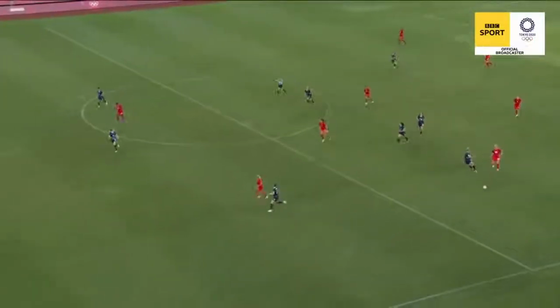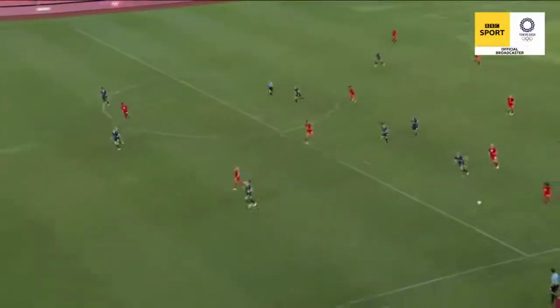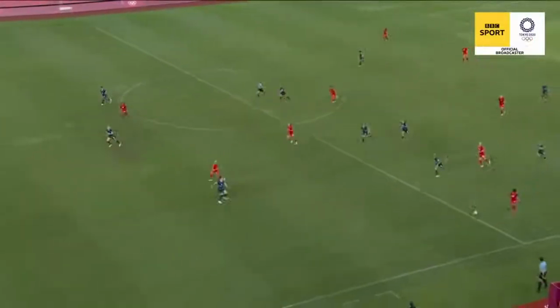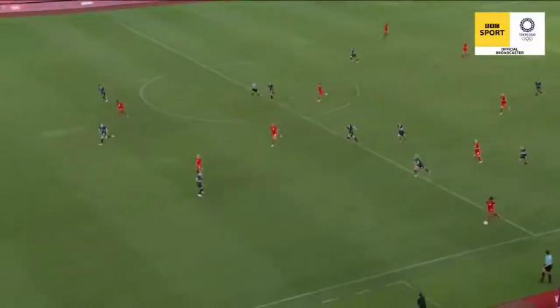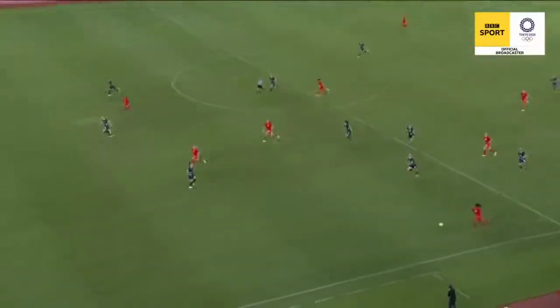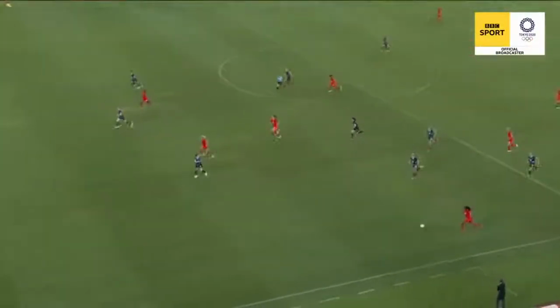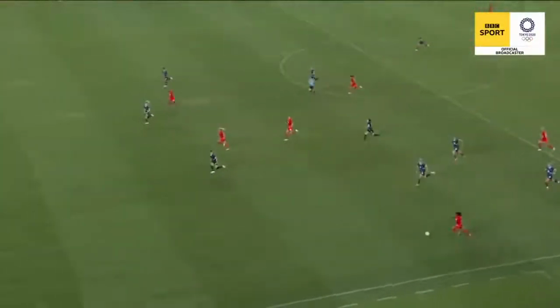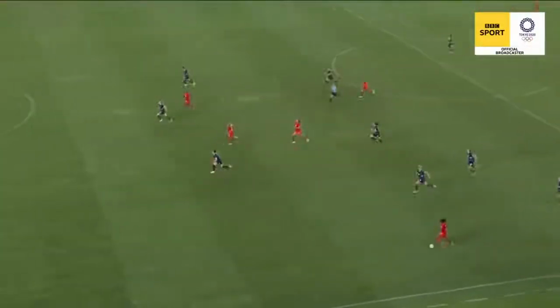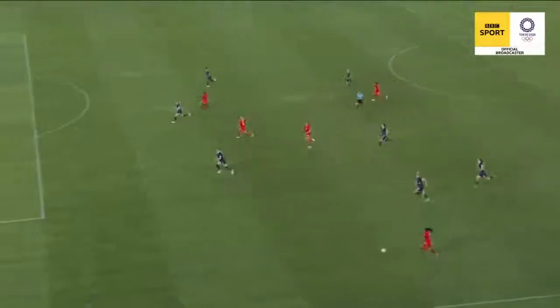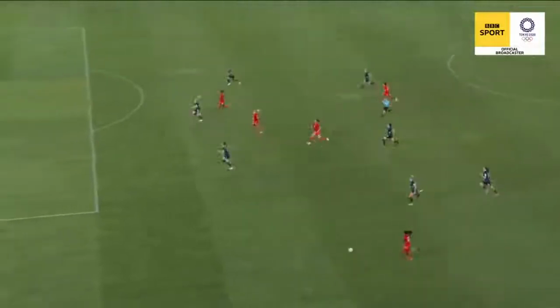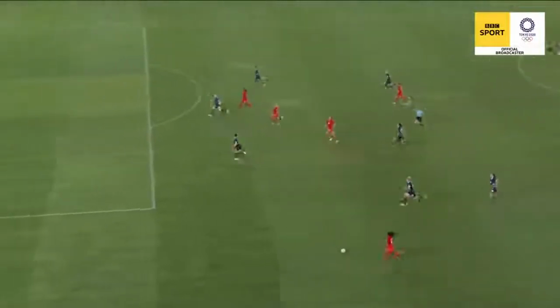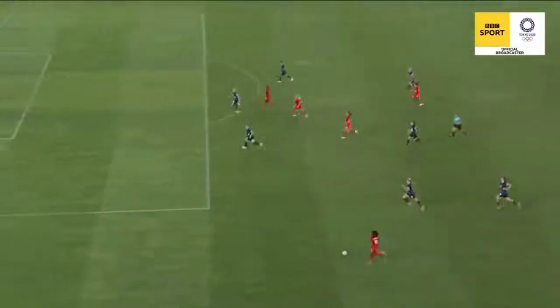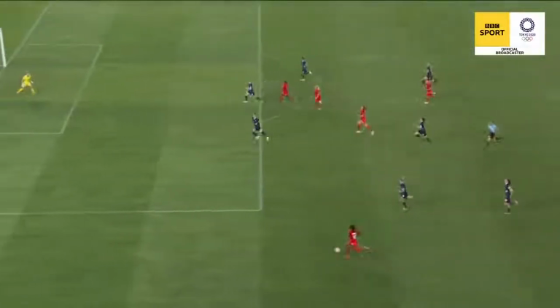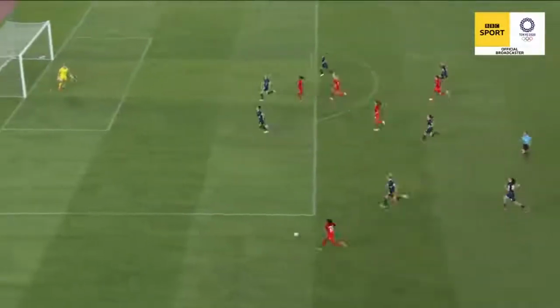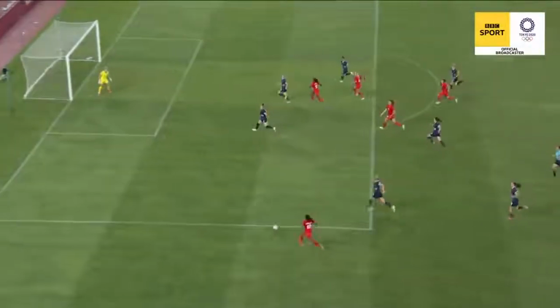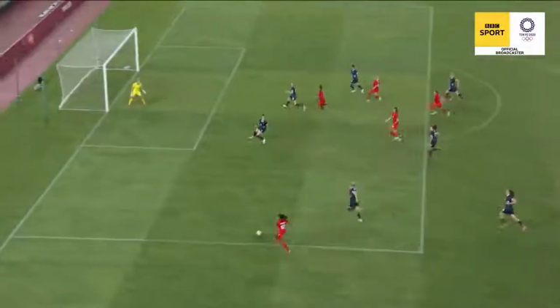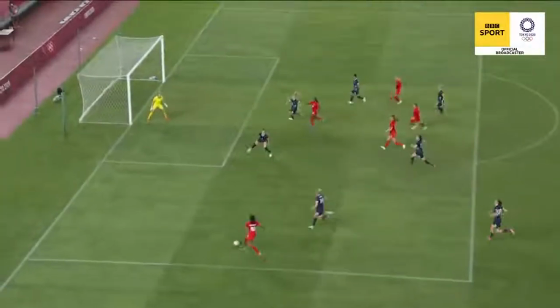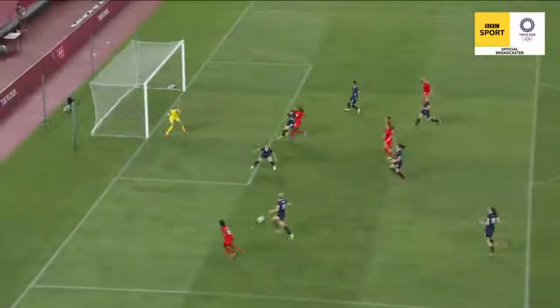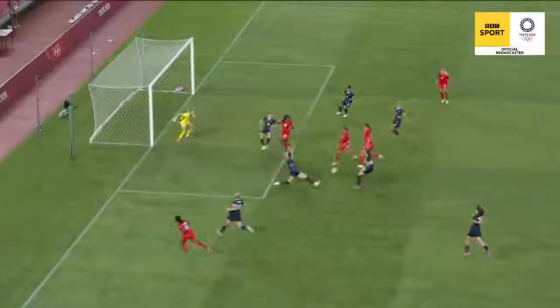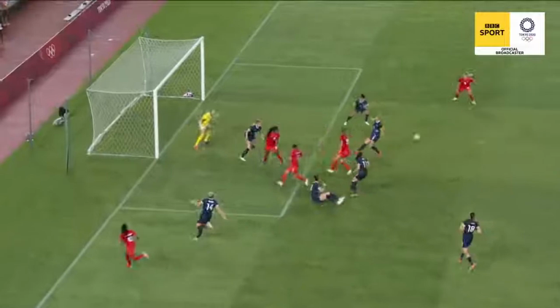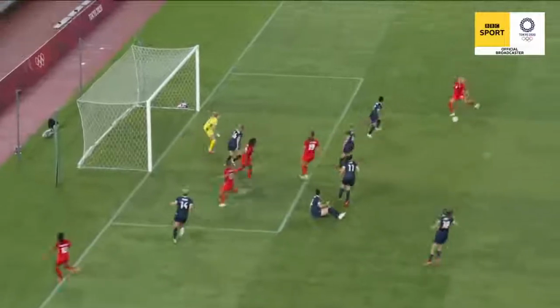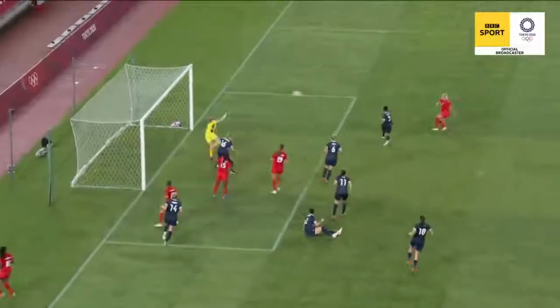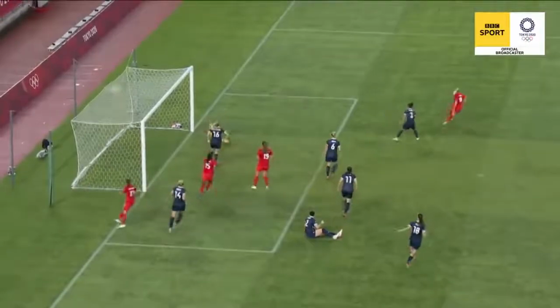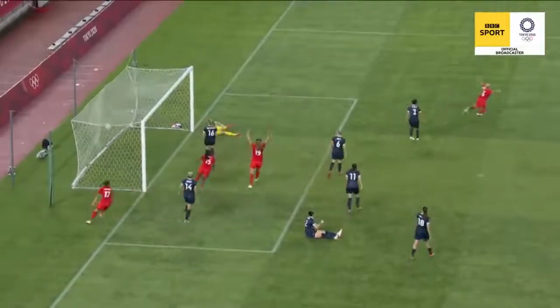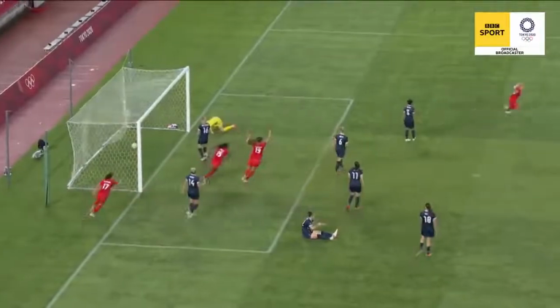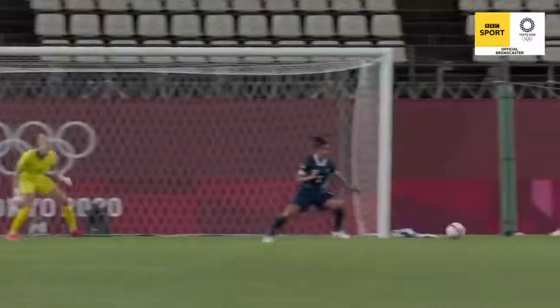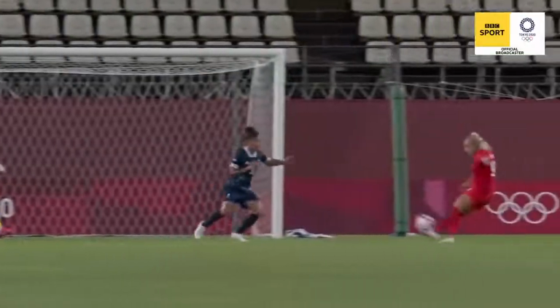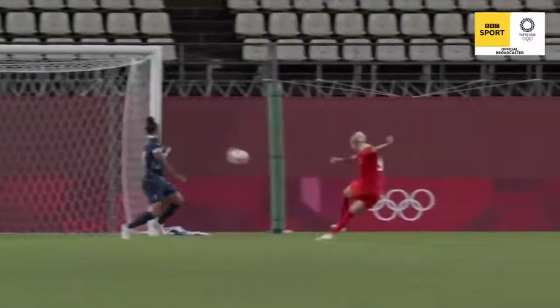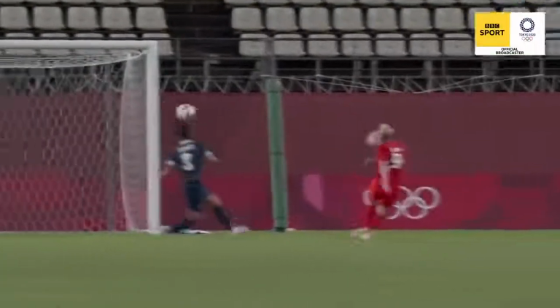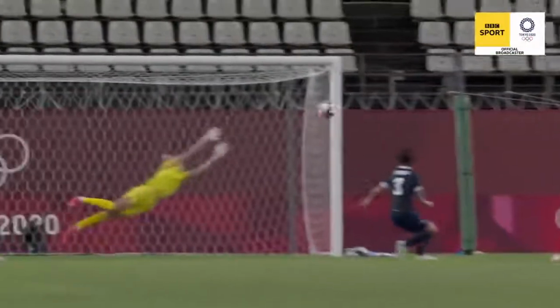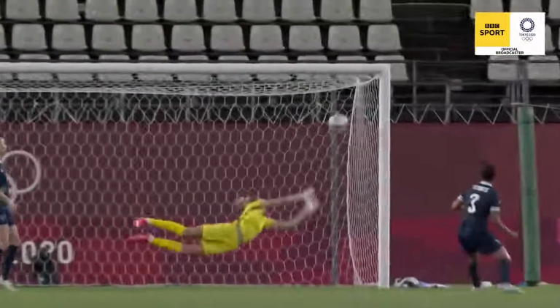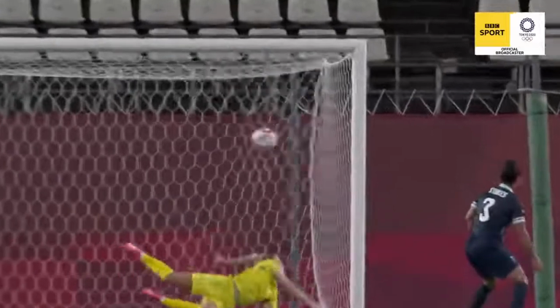Can't take anything away from Canada. A lovely break on the left-hand side, but then she doesn't just throw the ball in there — she looks for that cut-back. No Team GB player can get the ball away. Too easy for Lyon. No pressure on her.